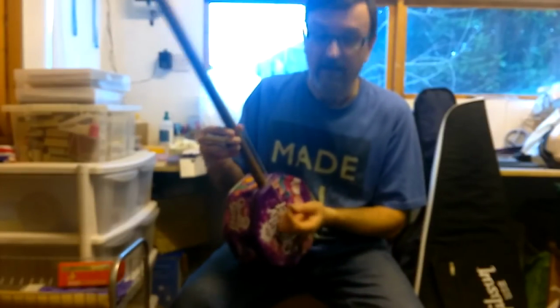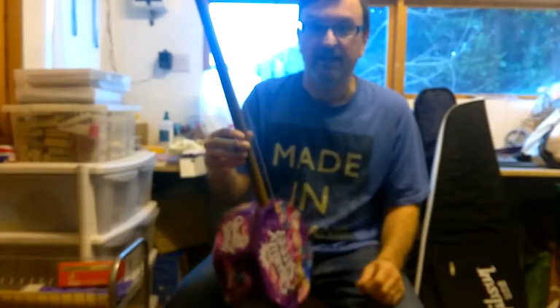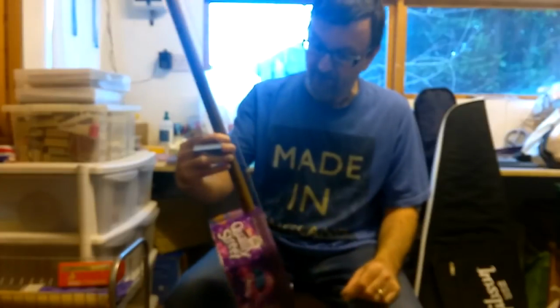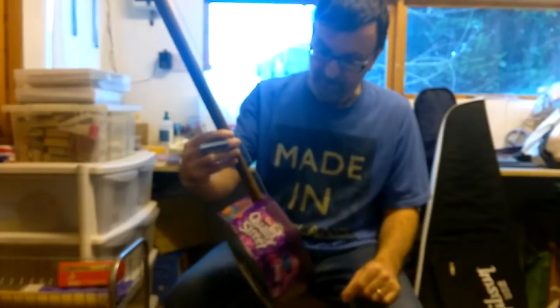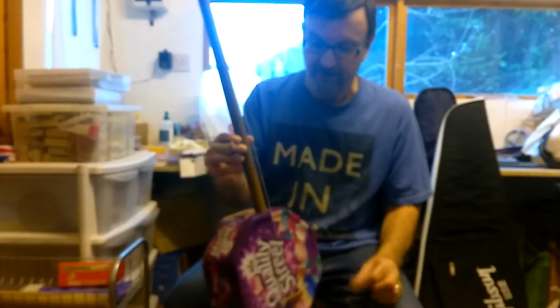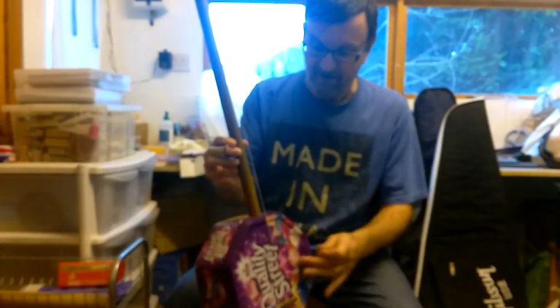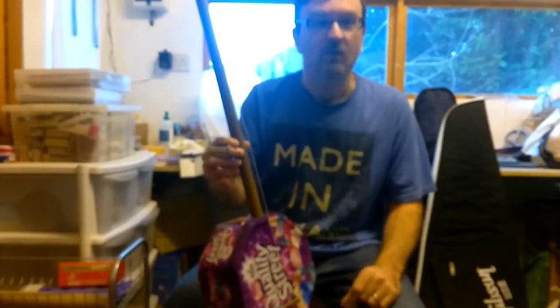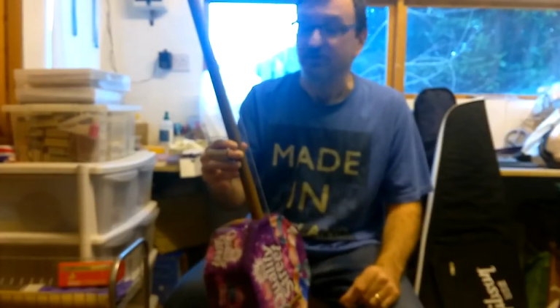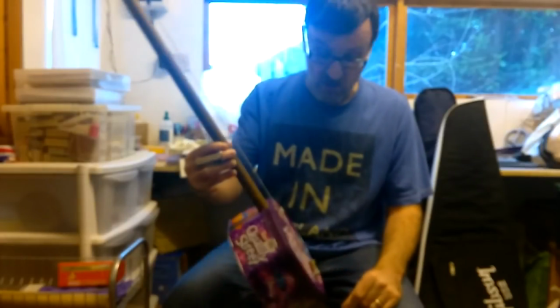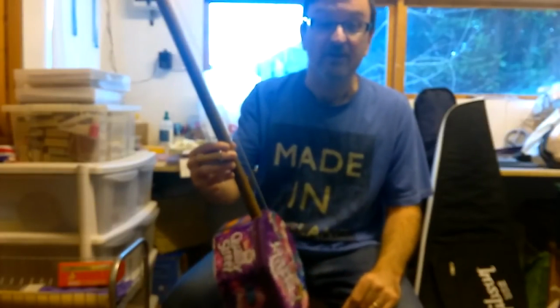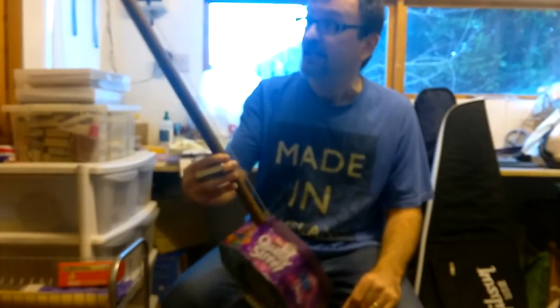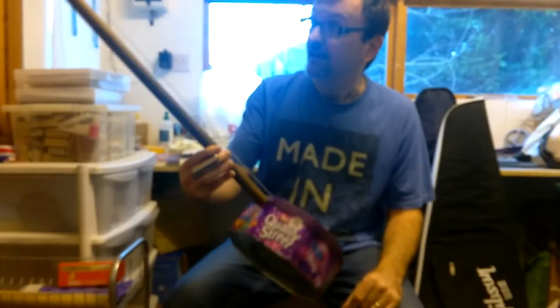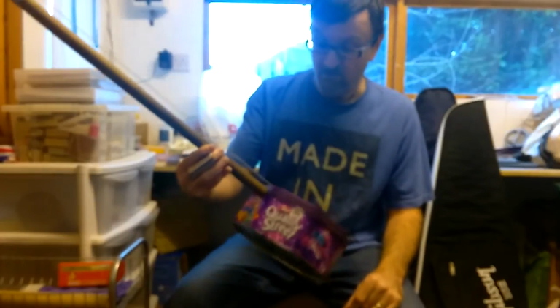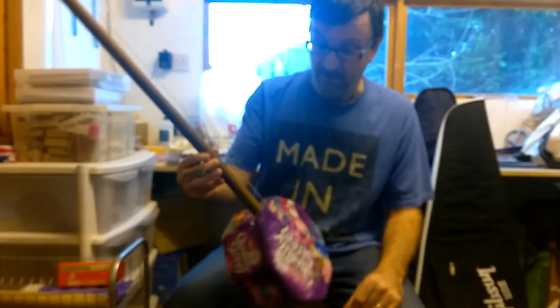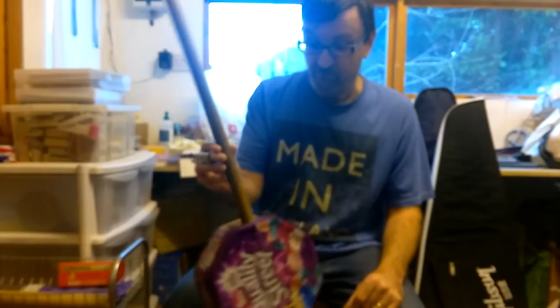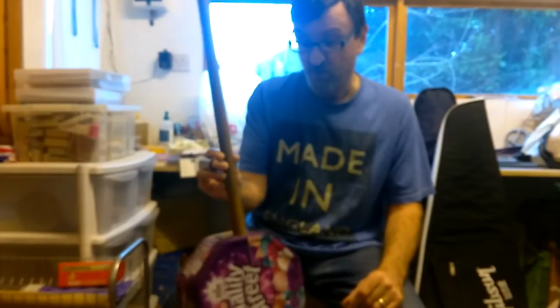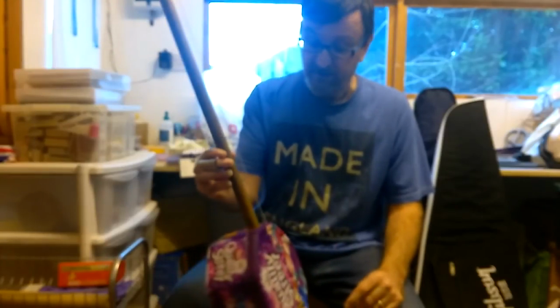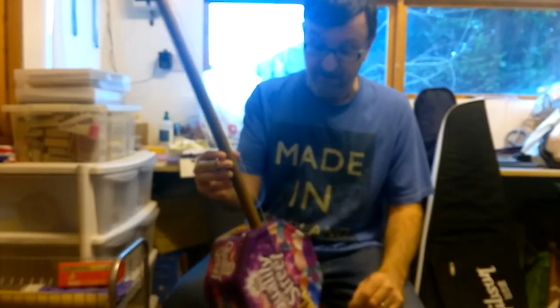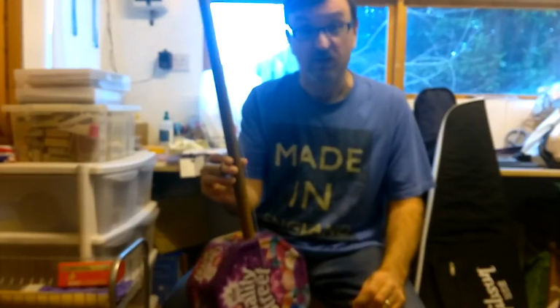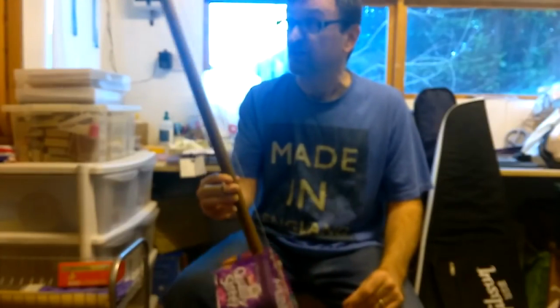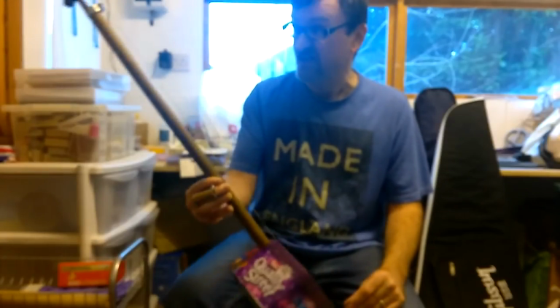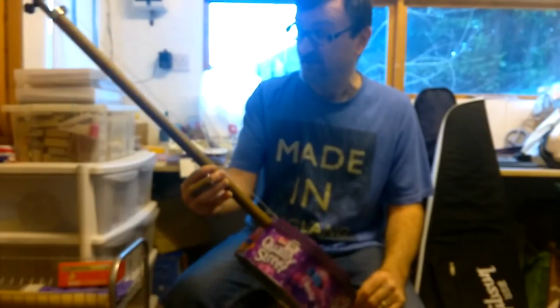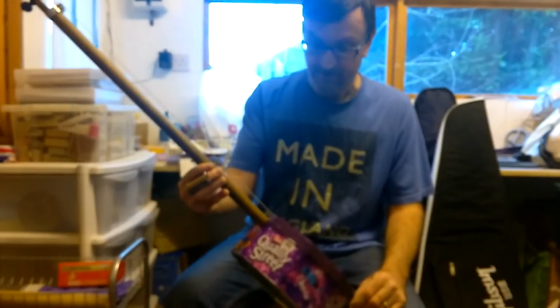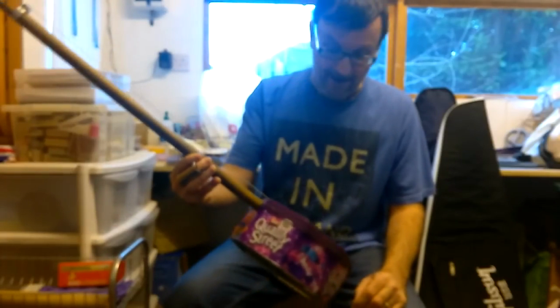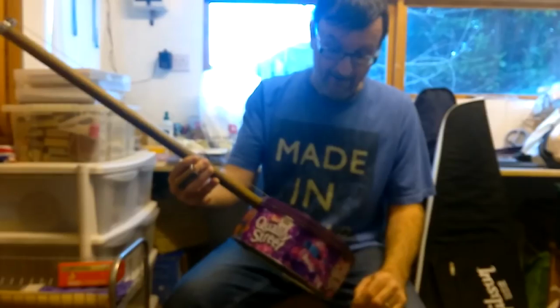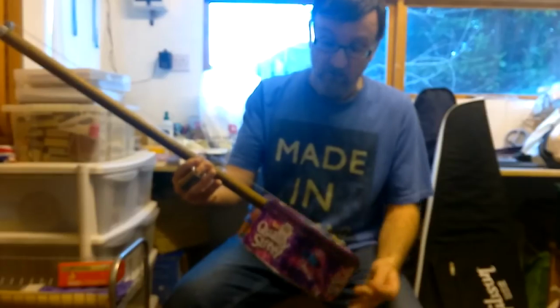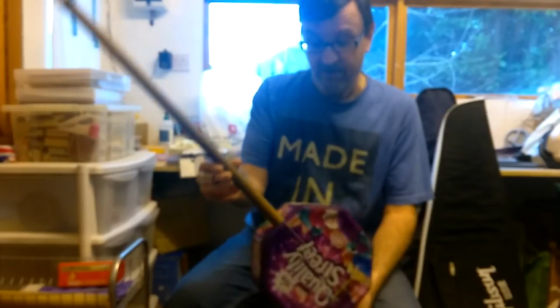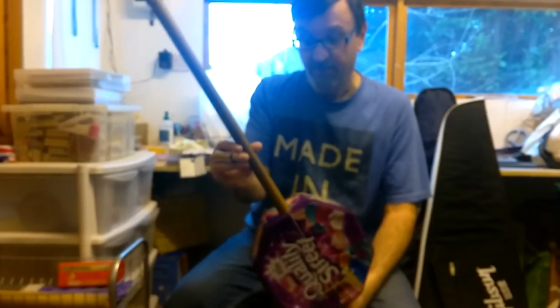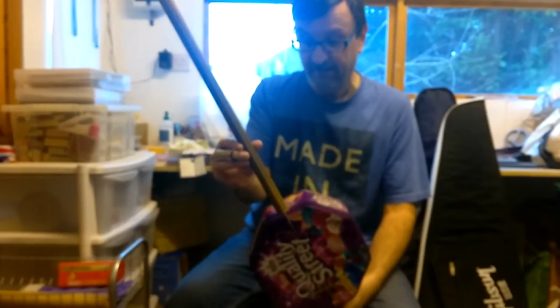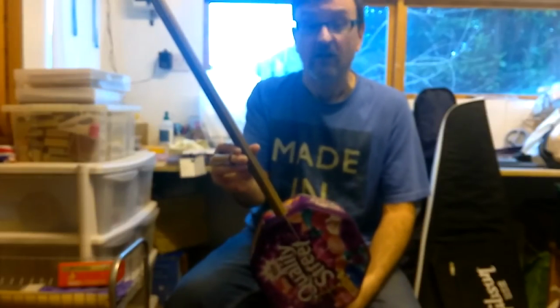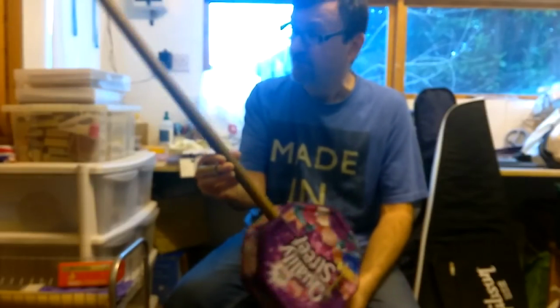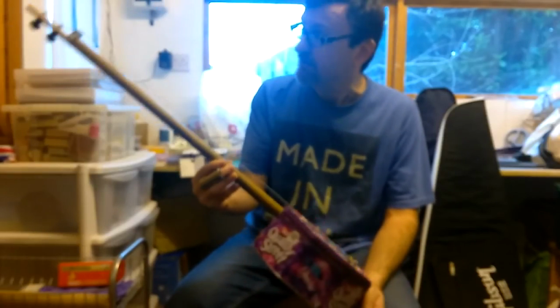You get plenty of noise and plenty of volume out of this — quality street! Who would have thought that? Not bad for what was probably two to three hours of work. It took a lot less time than I thought. They say the proof of the pudding is in the eating, or the proof of the guitar is in the playing.